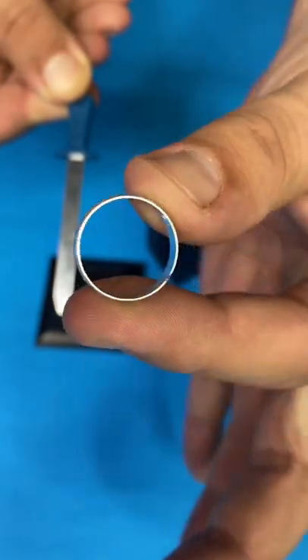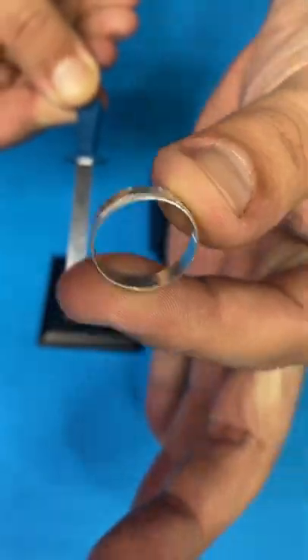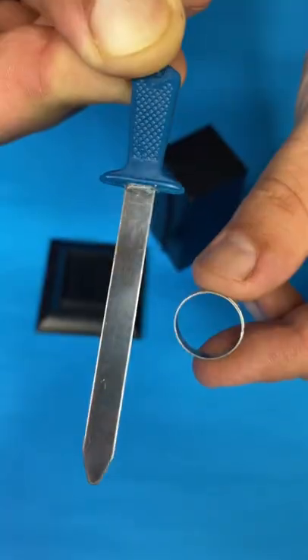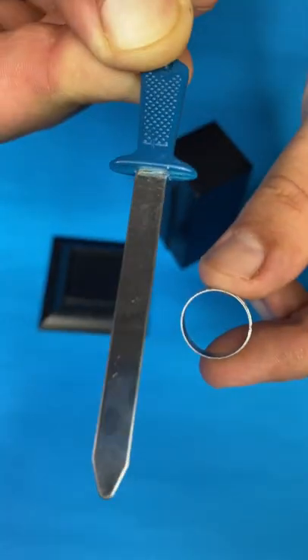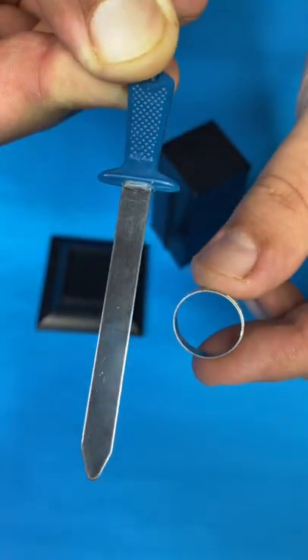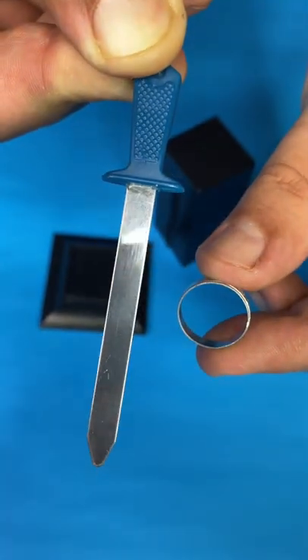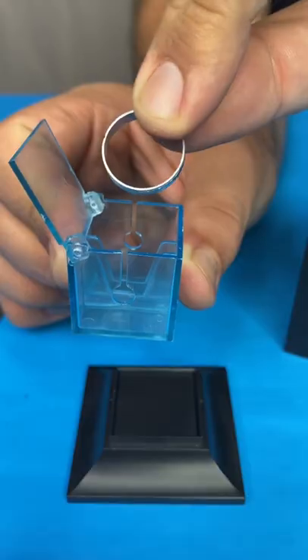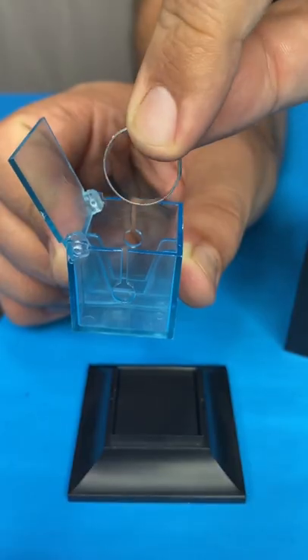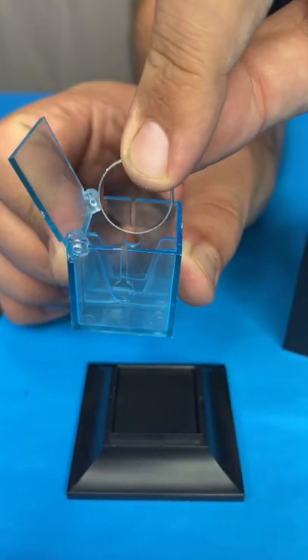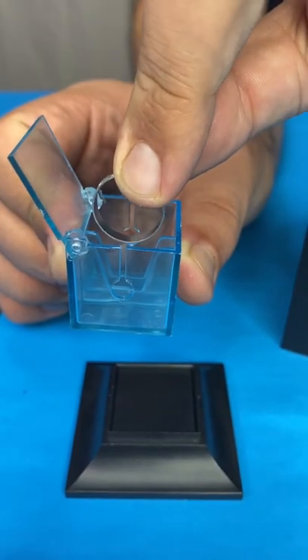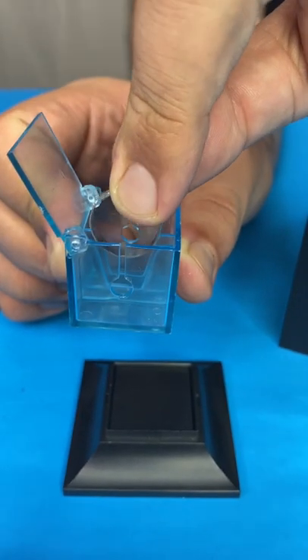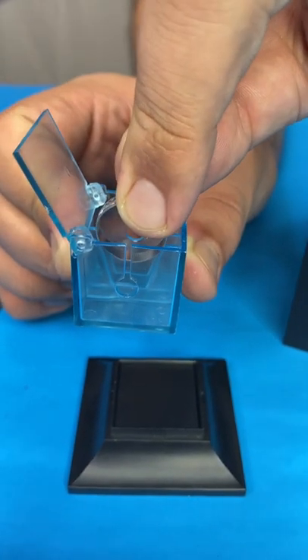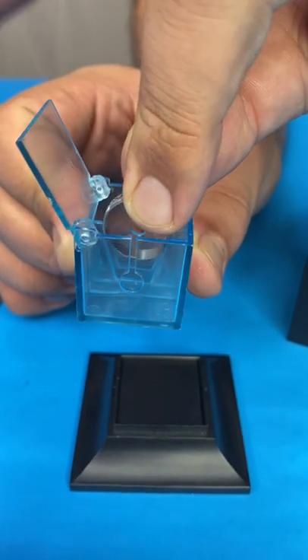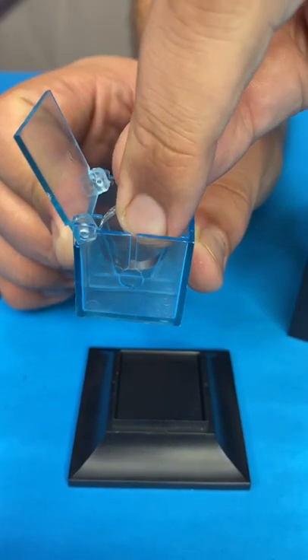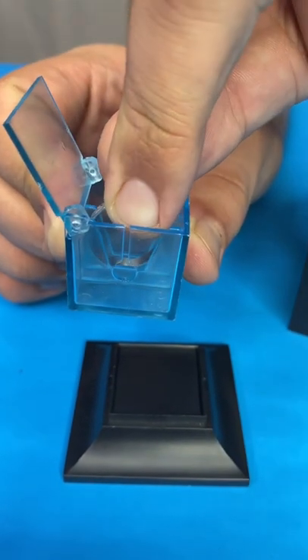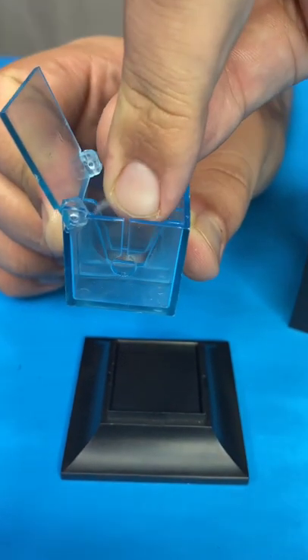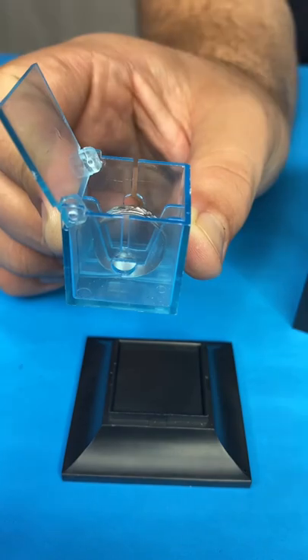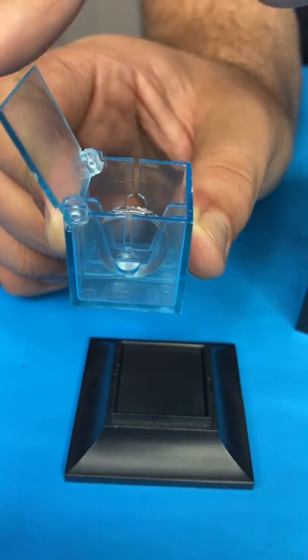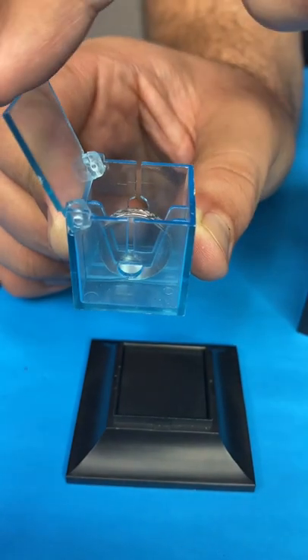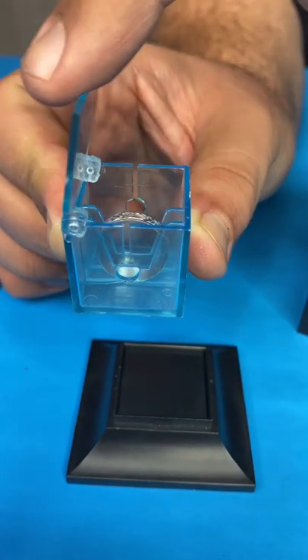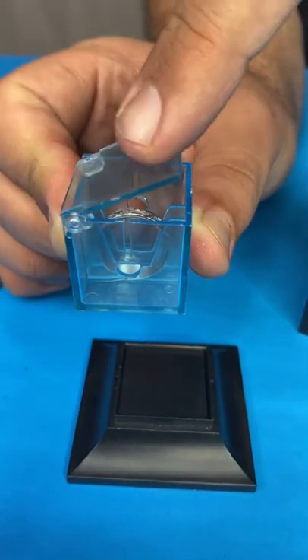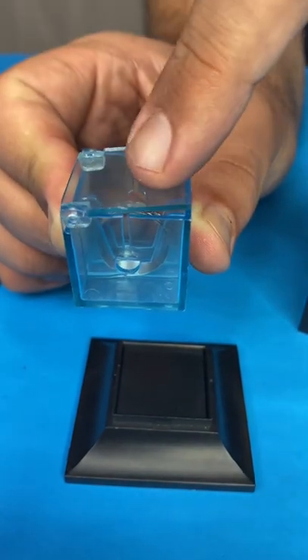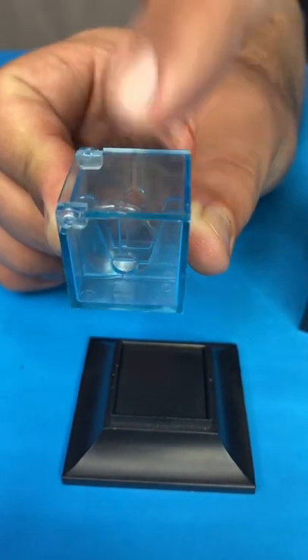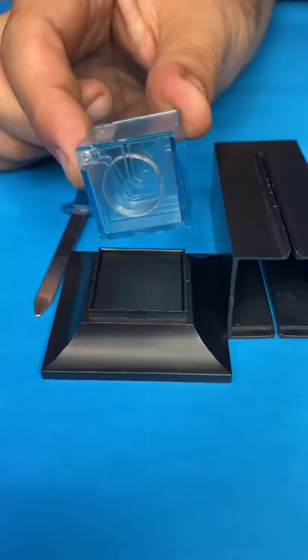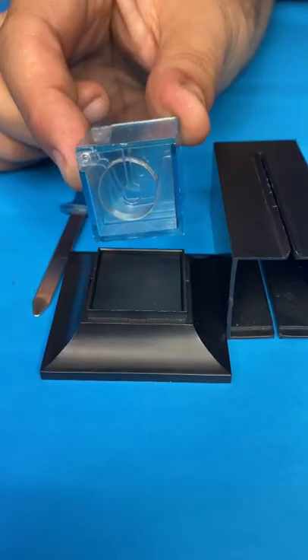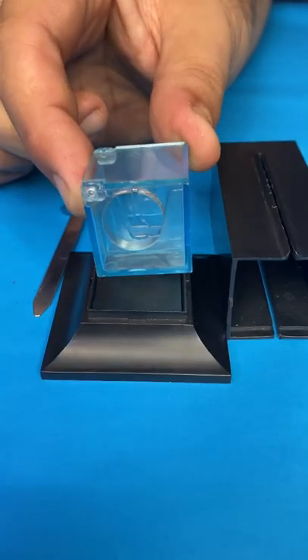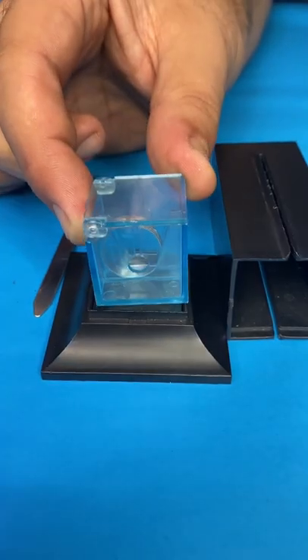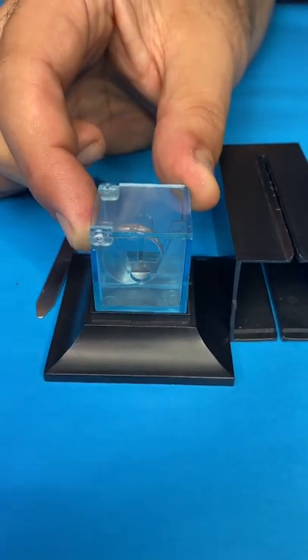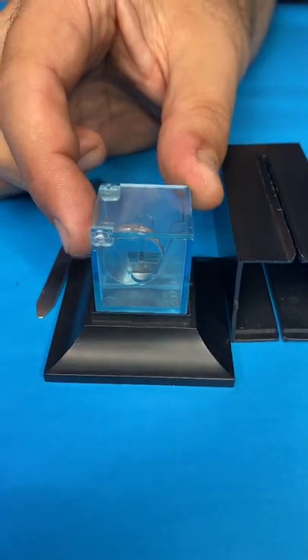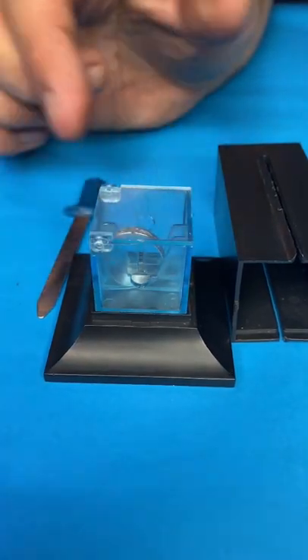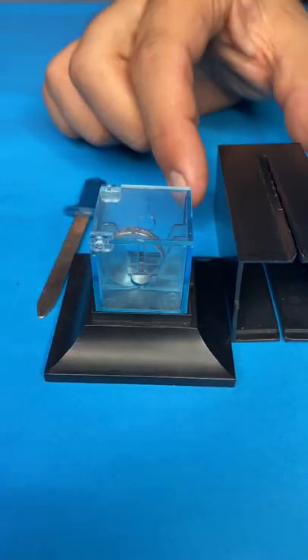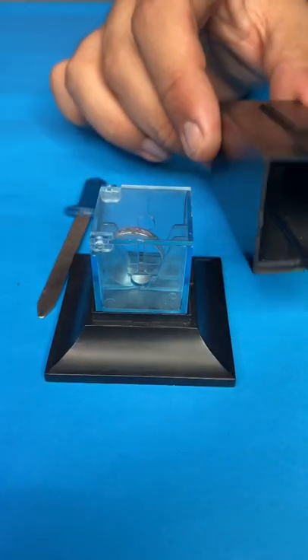Take a ring and a little metal sword. Take the ring and put it down in this little plexiglass box, just like this, and close the lid. Take the ring in the box and put it on this platform.